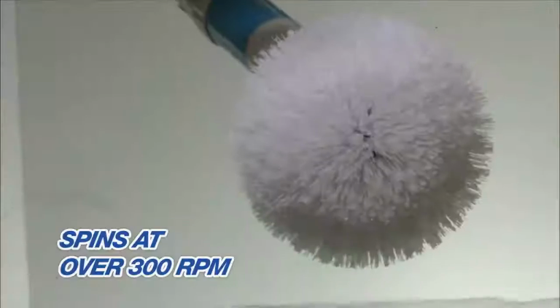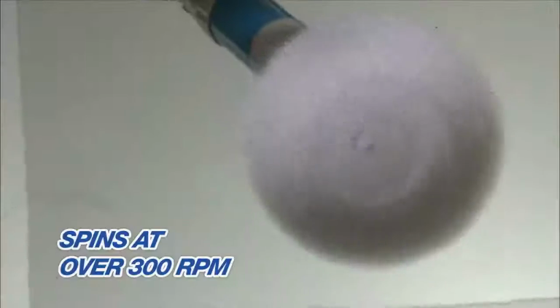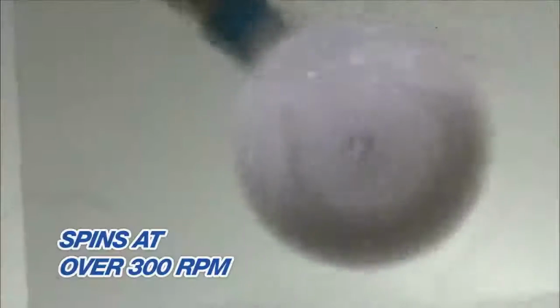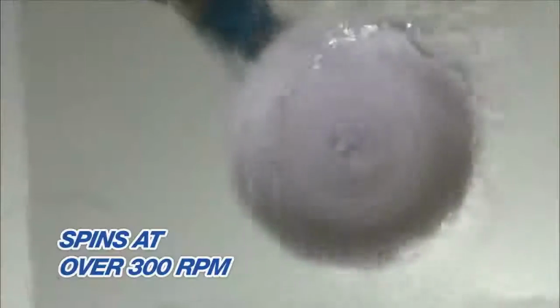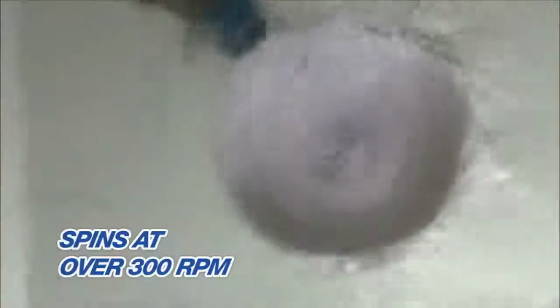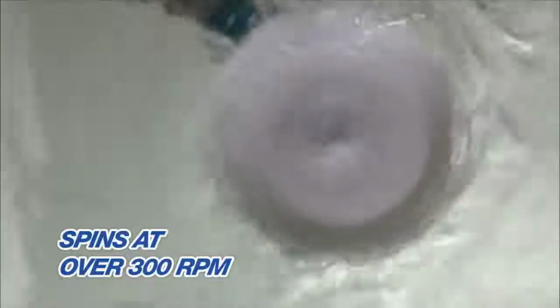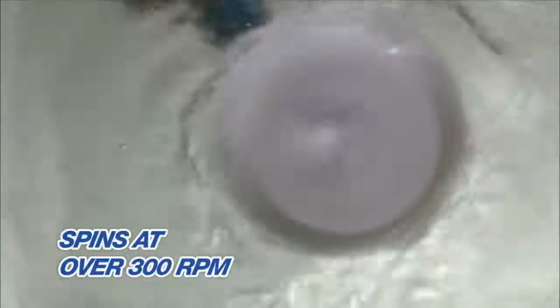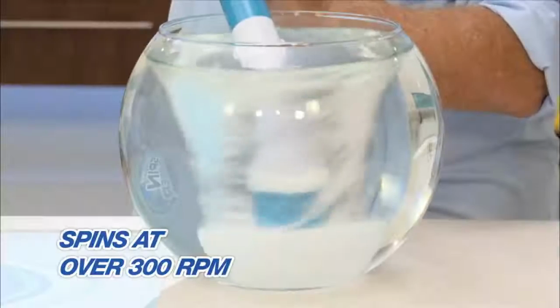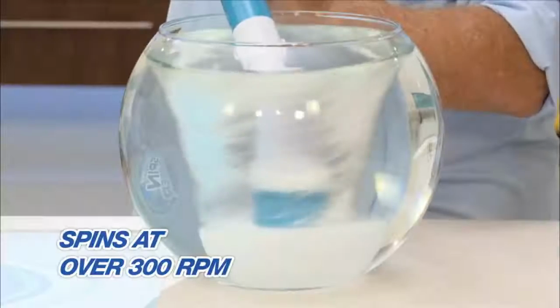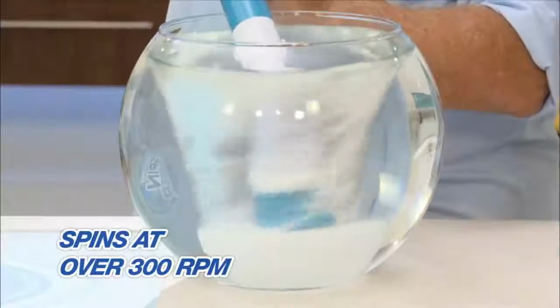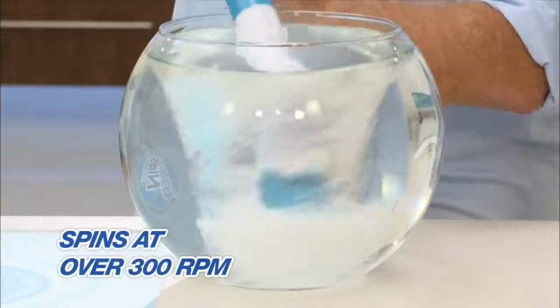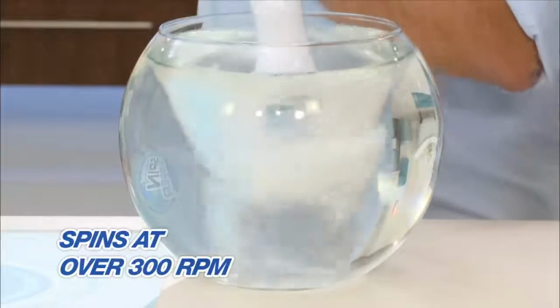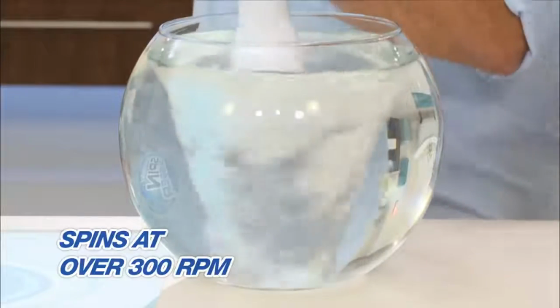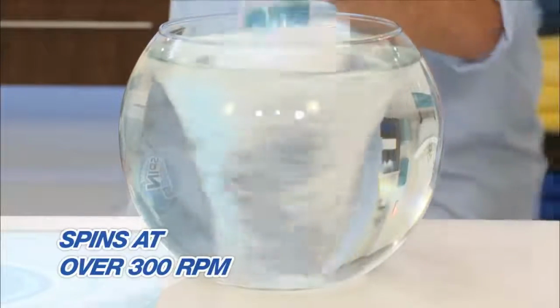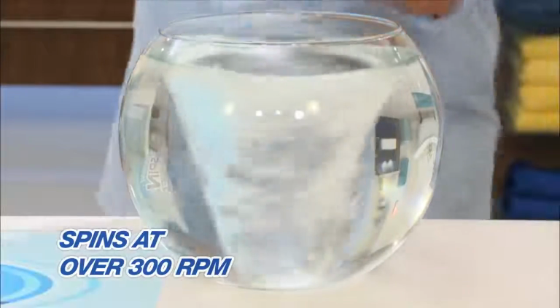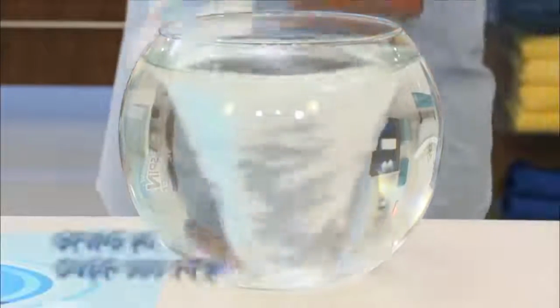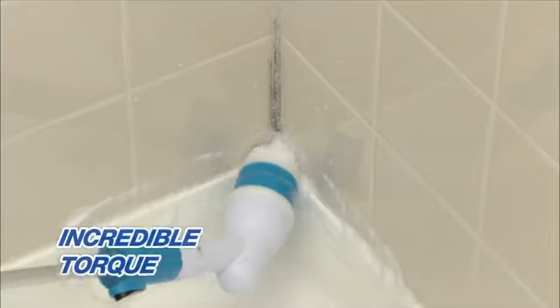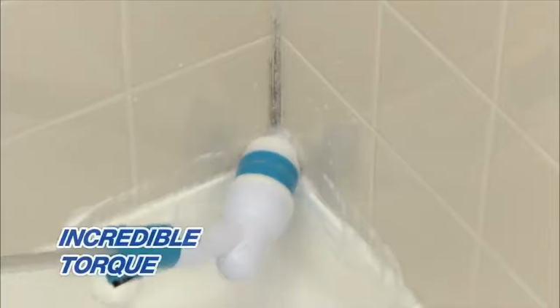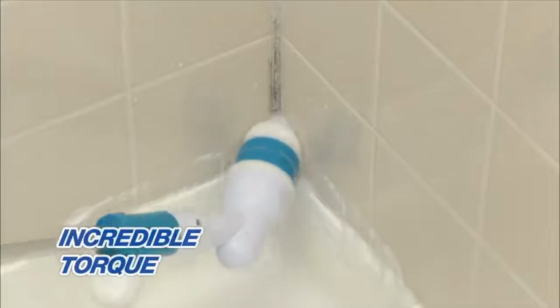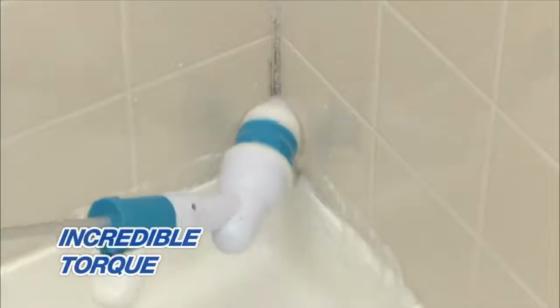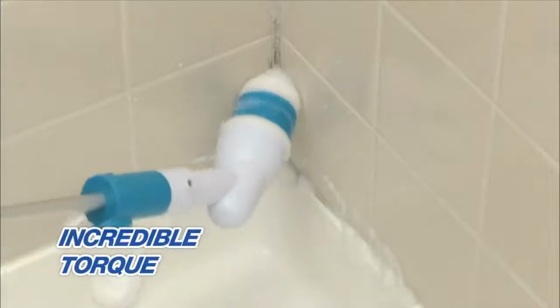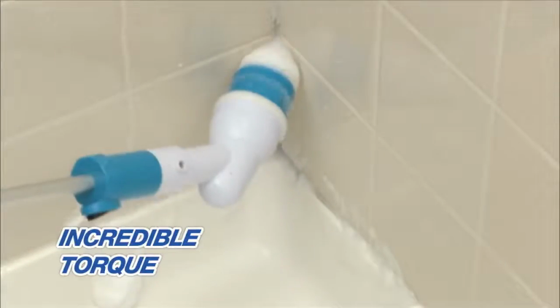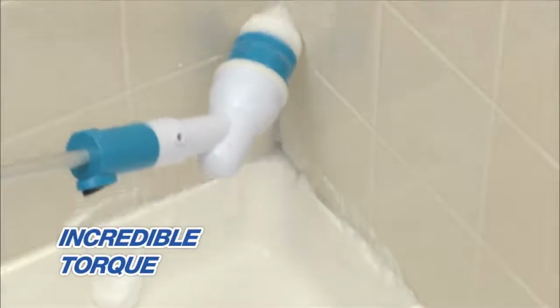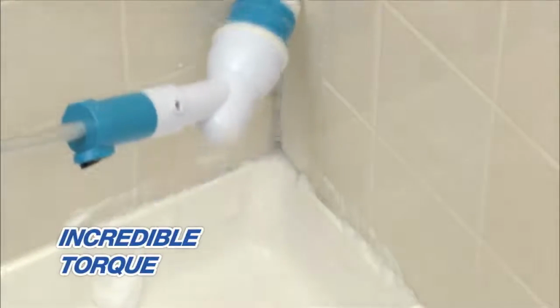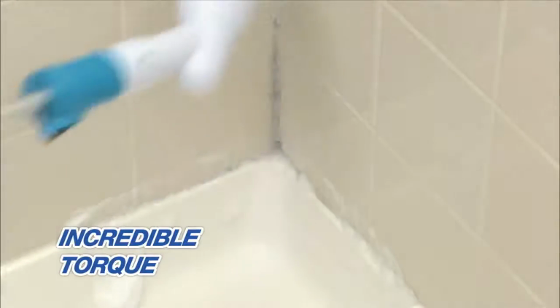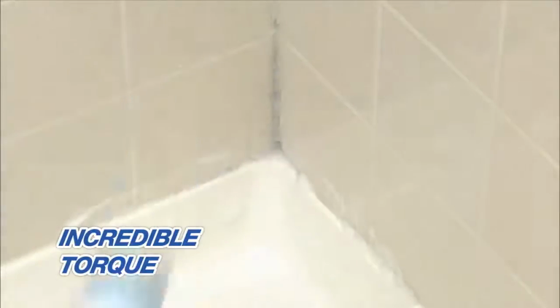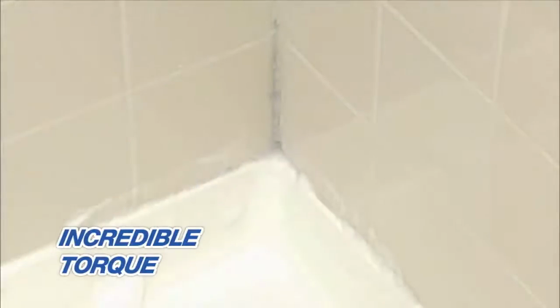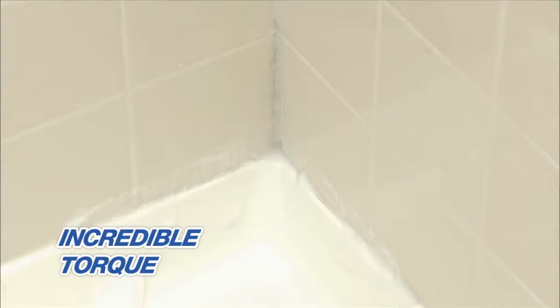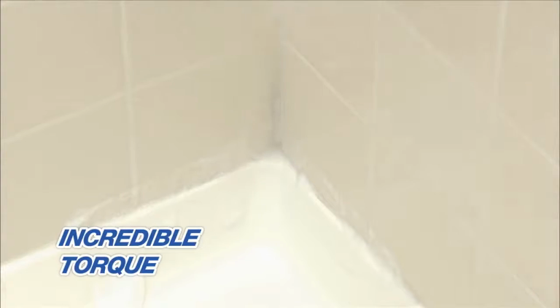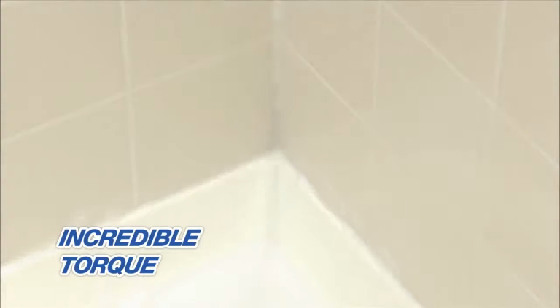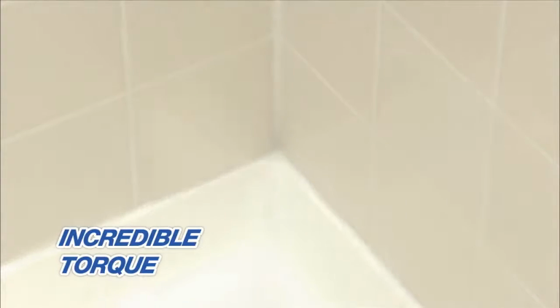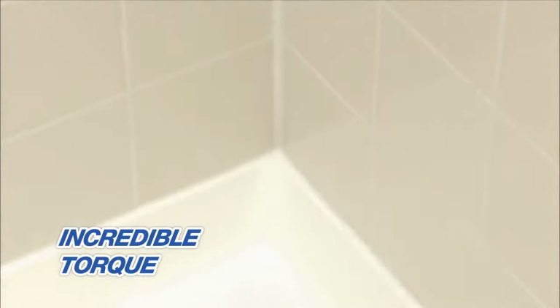The secret is the rotating brush, spinning at over 300 RPM. The incredible torque can bust through any caked-on crud with ease.